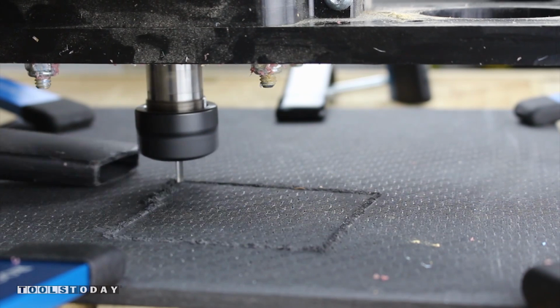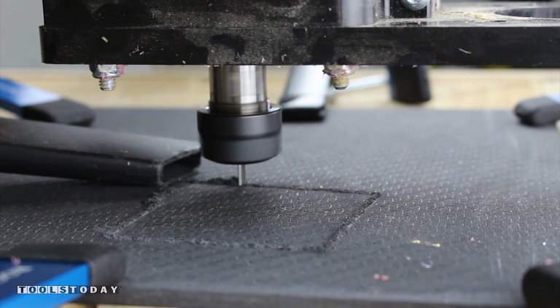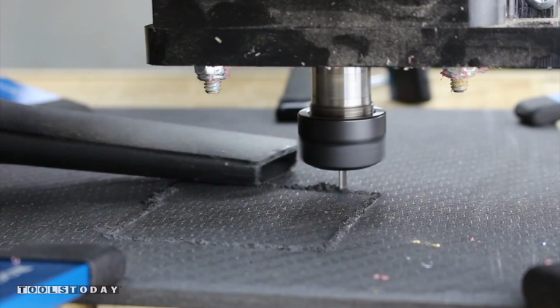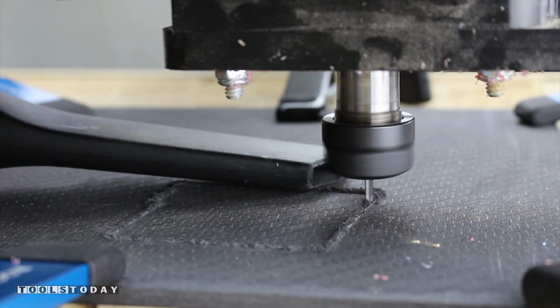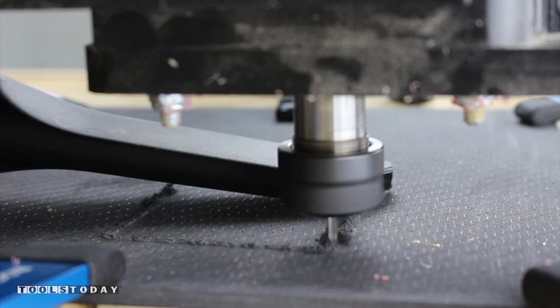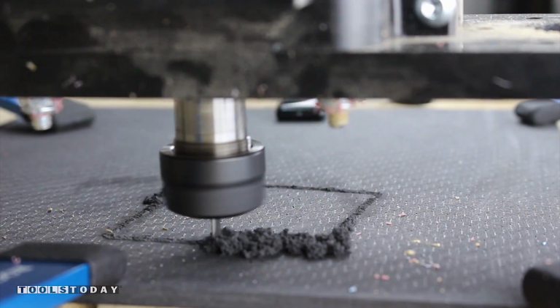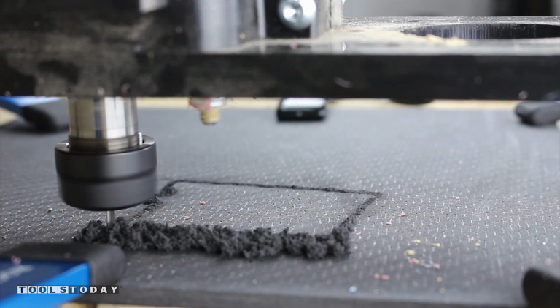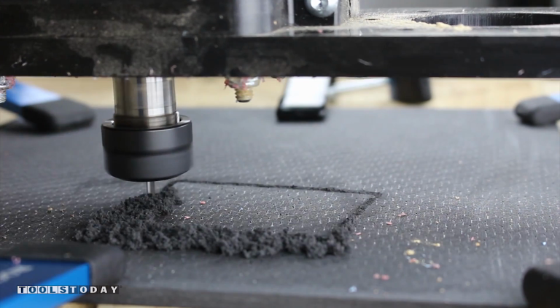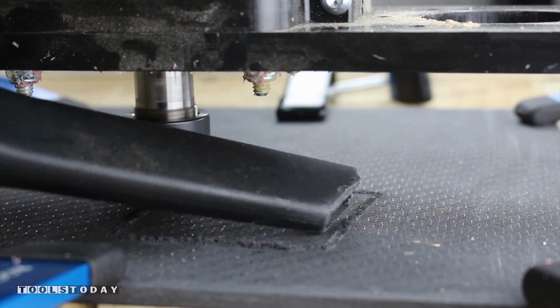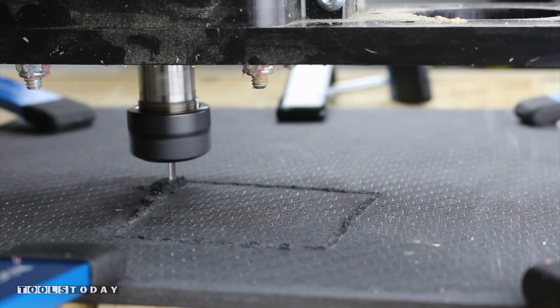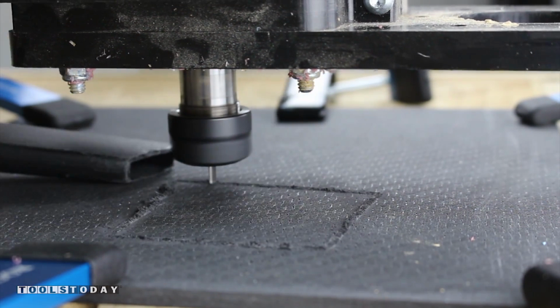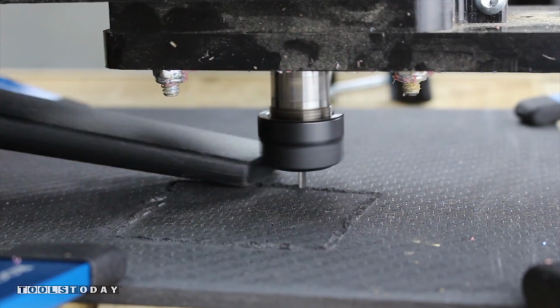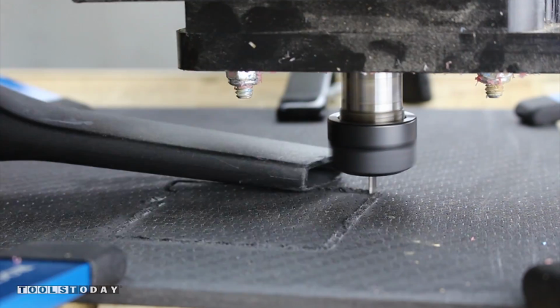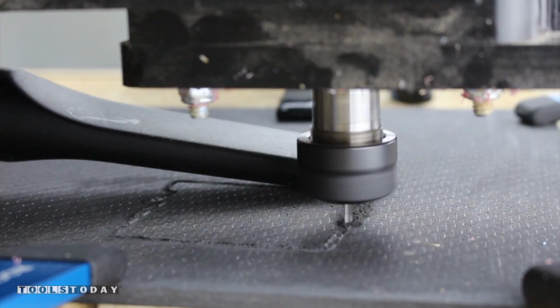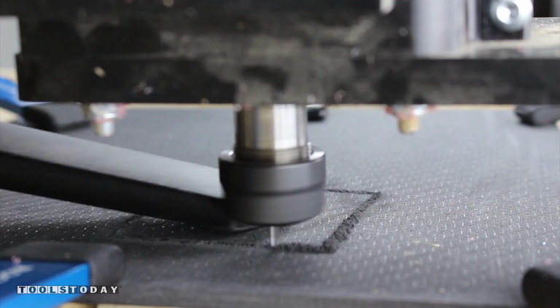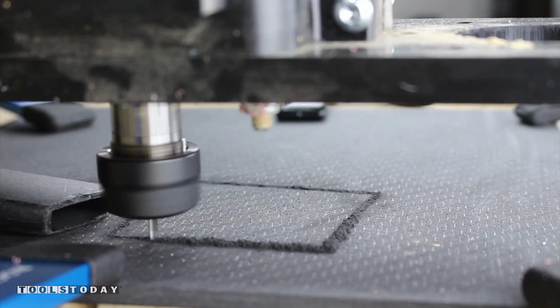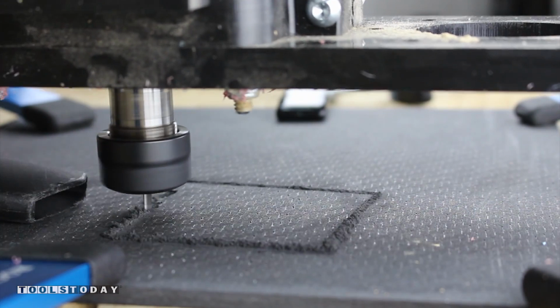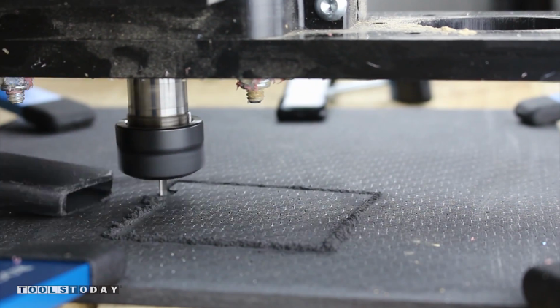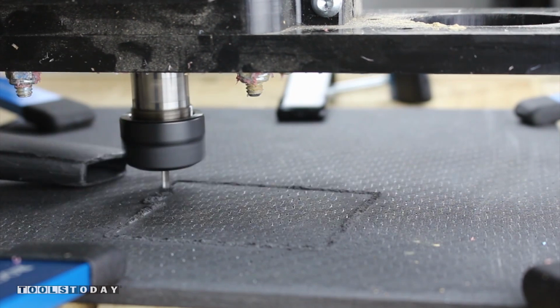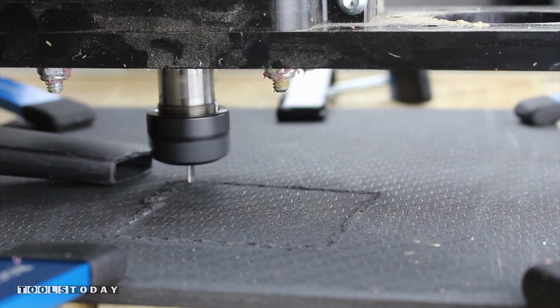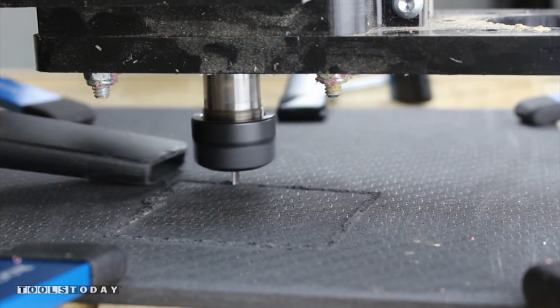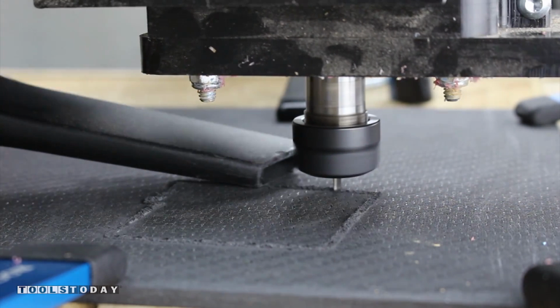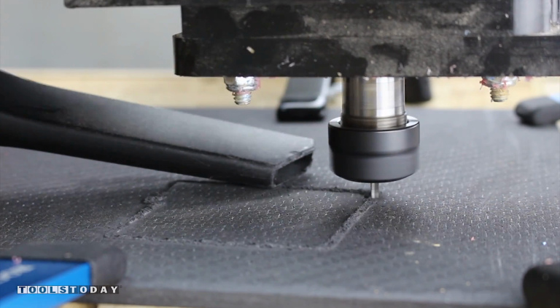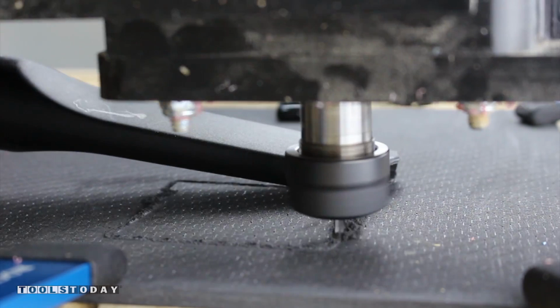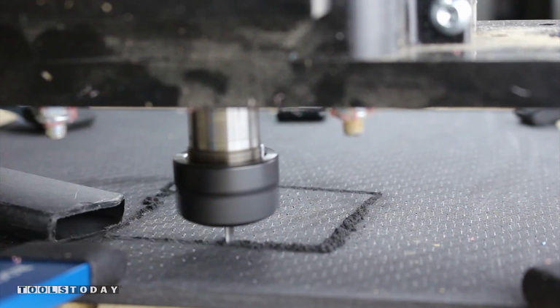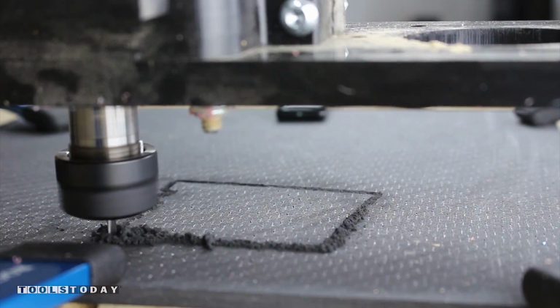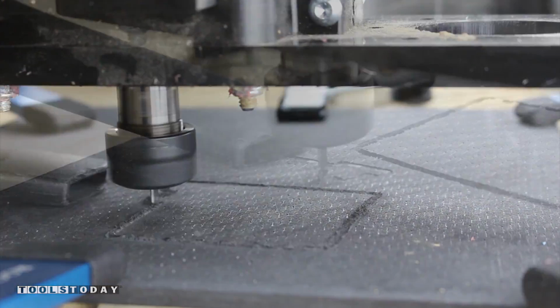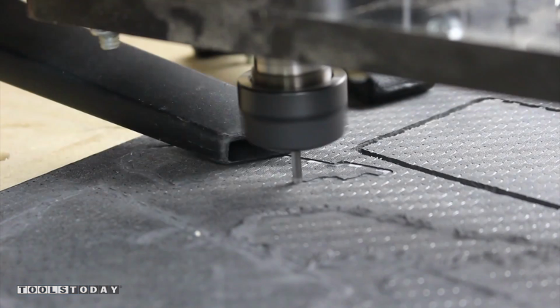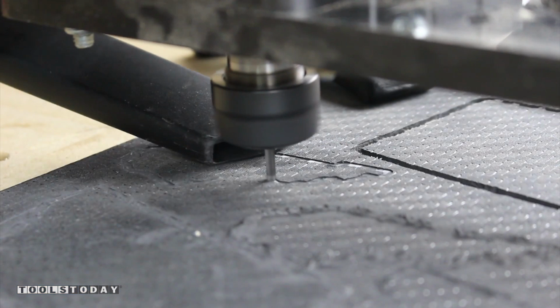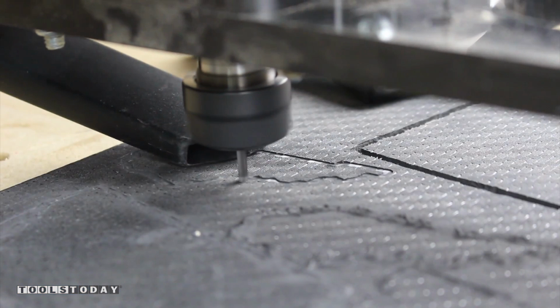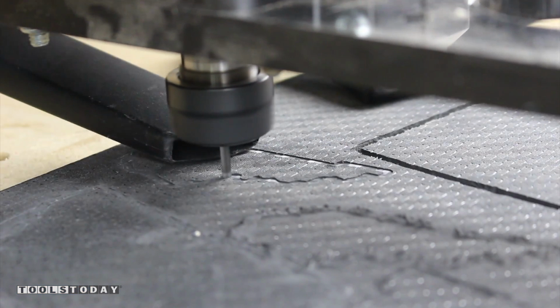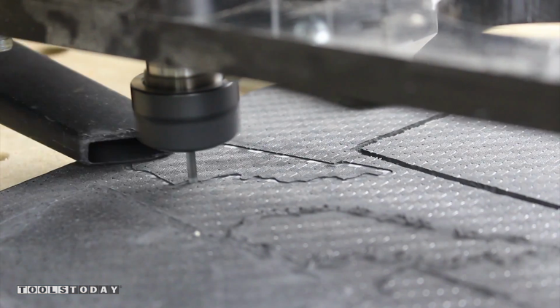I will say this bit looked very cool. I had to take extra light cuts to prevent the cut path from clogging up.